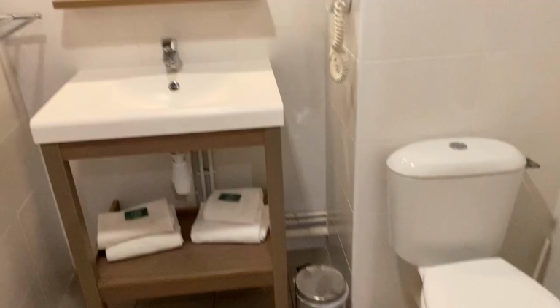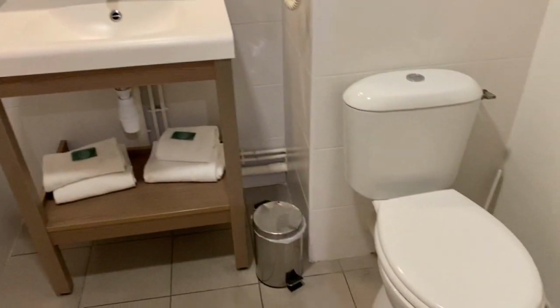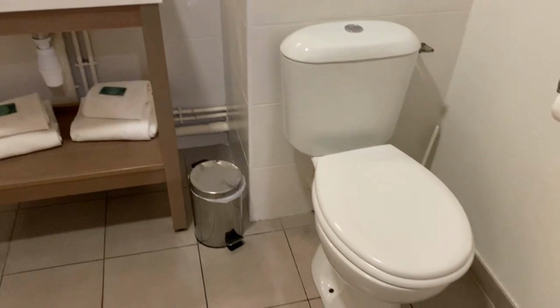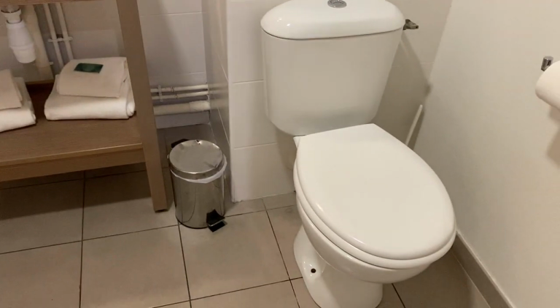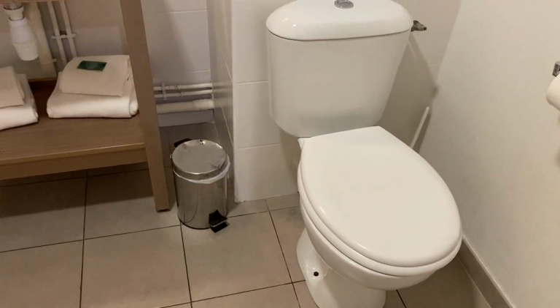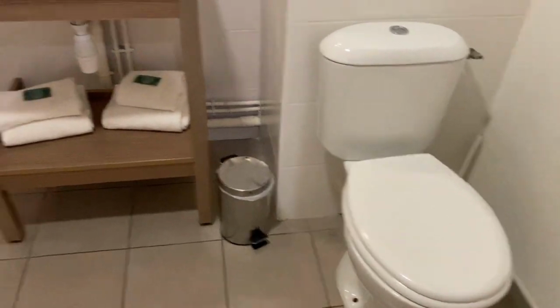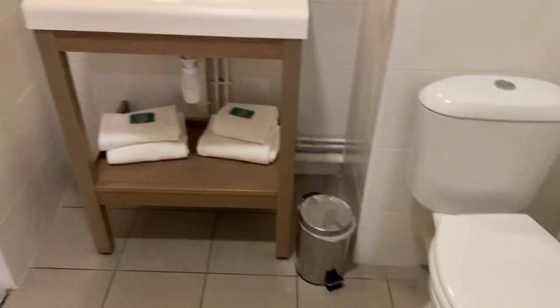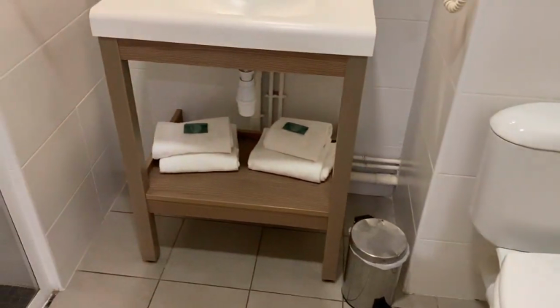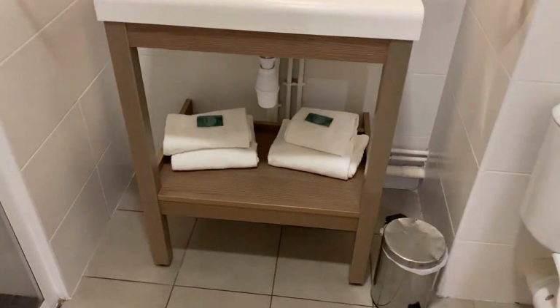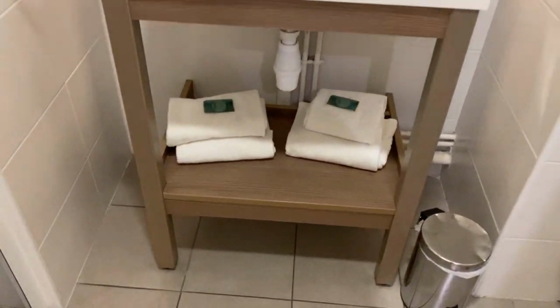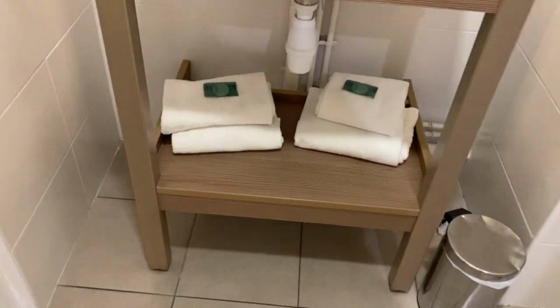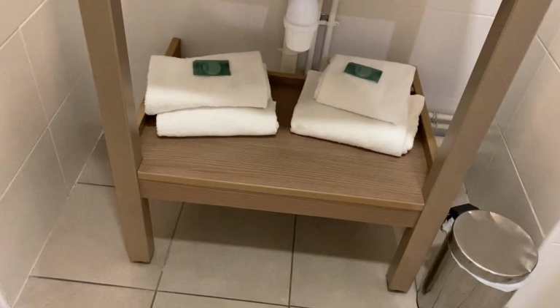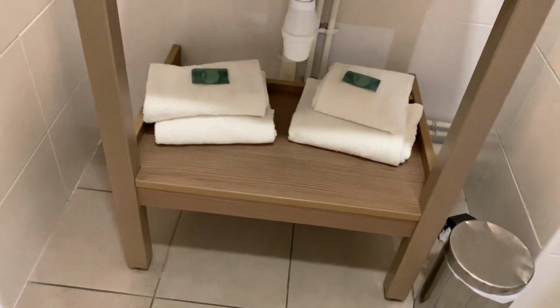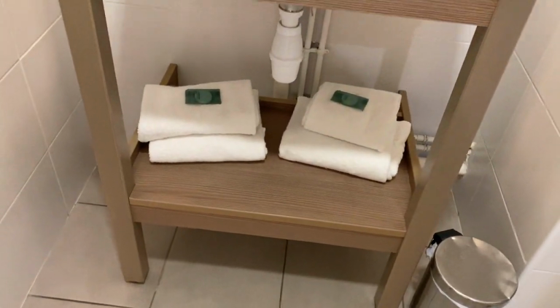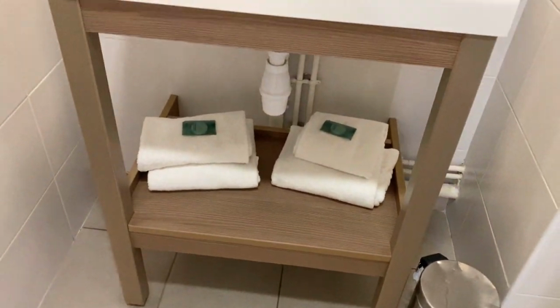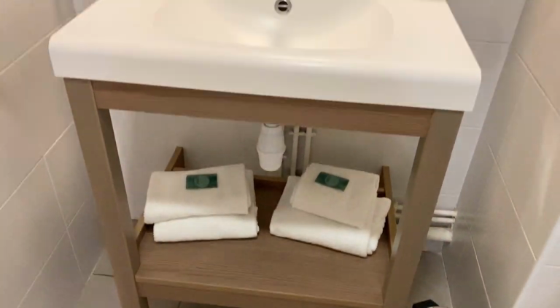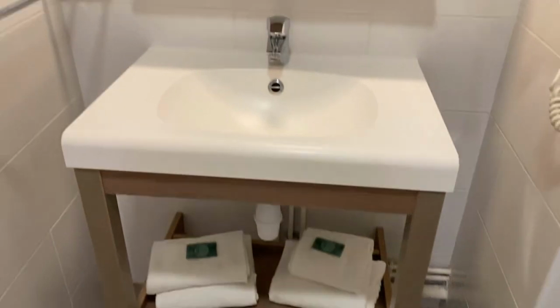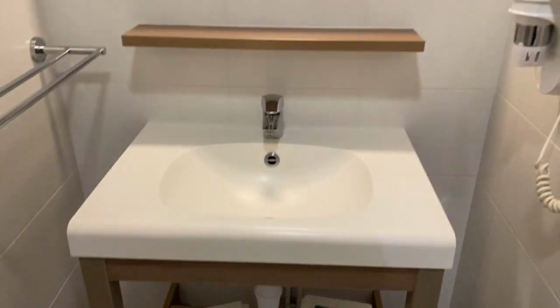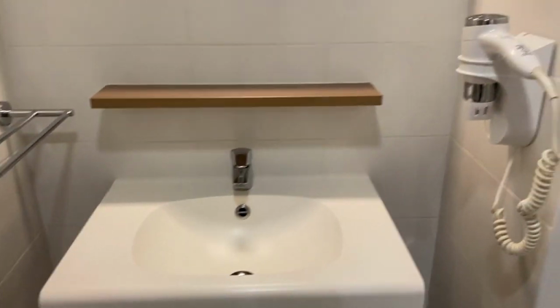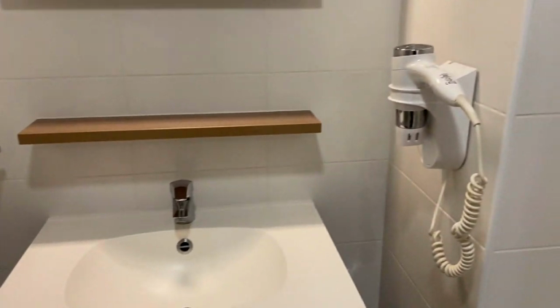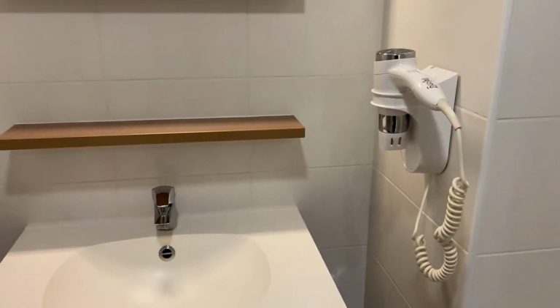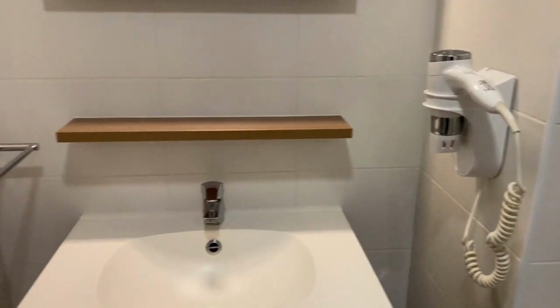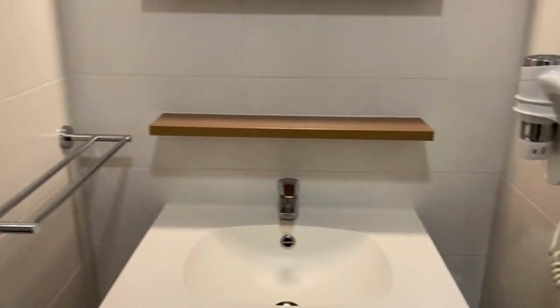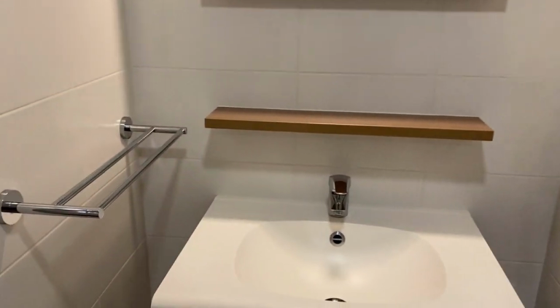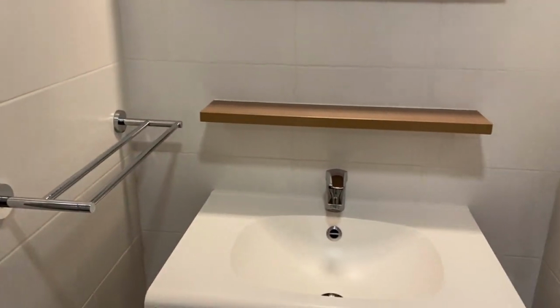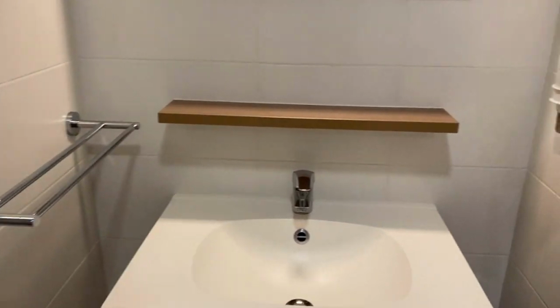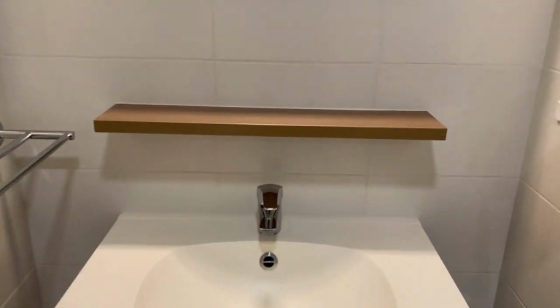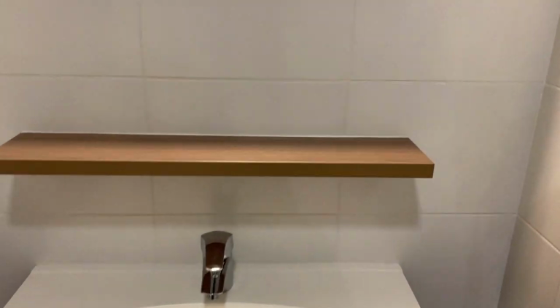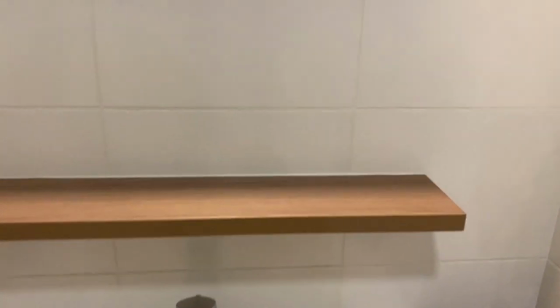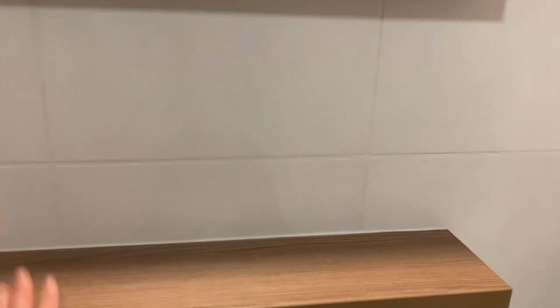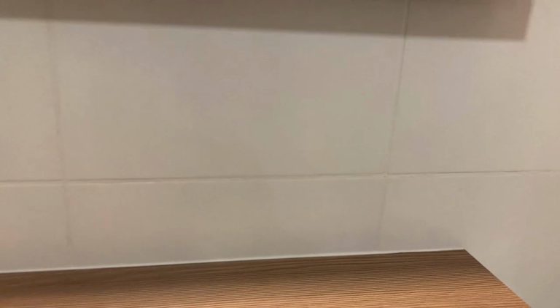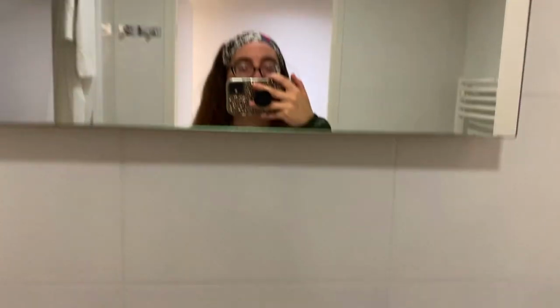So we have a standard toilet, two sets of towels which is nice, a hairdryer, and a shelf on top. Always good.